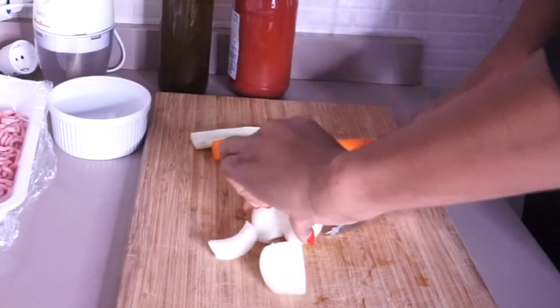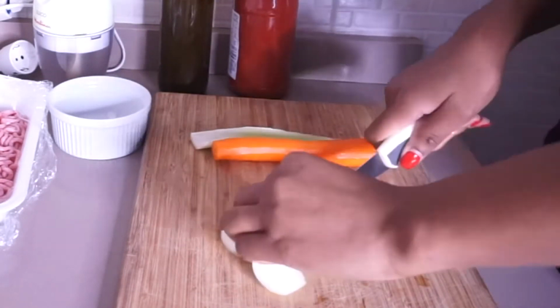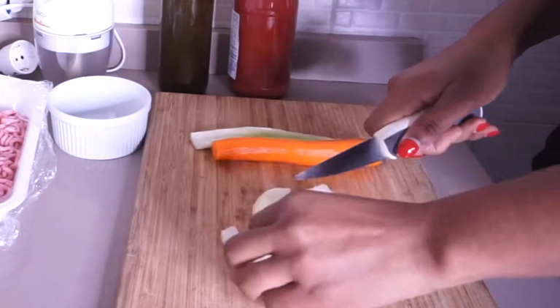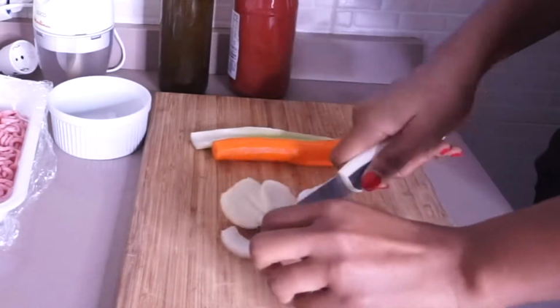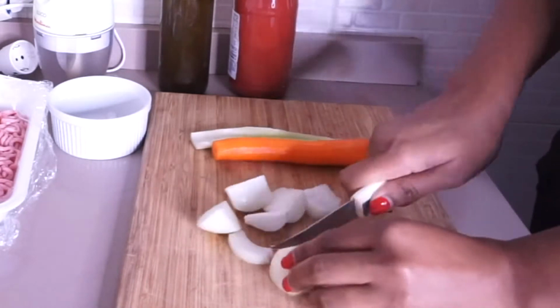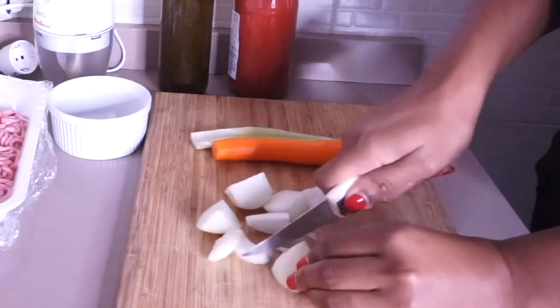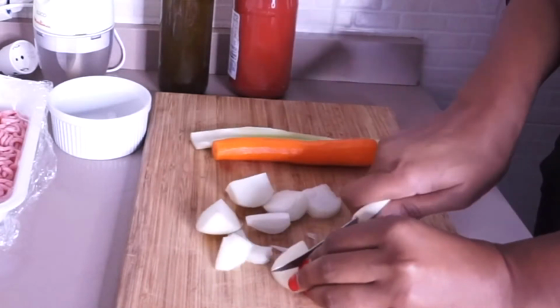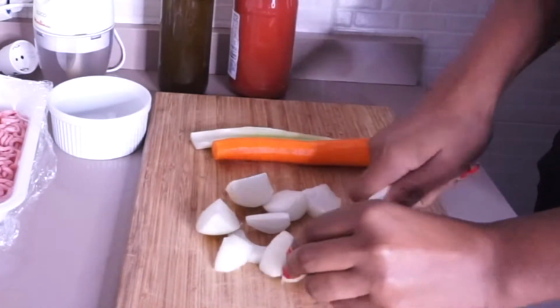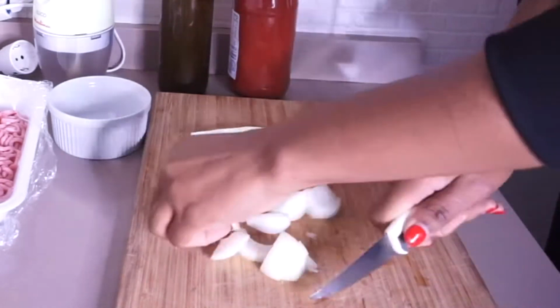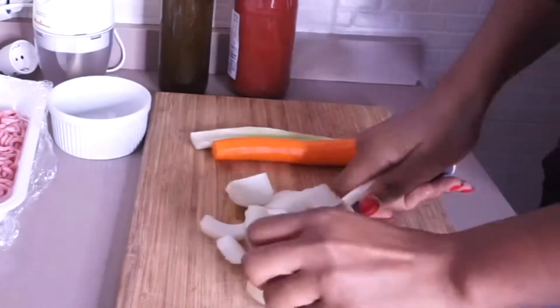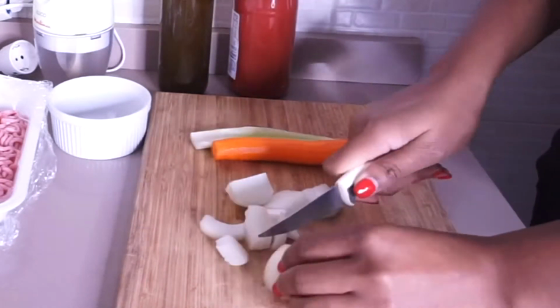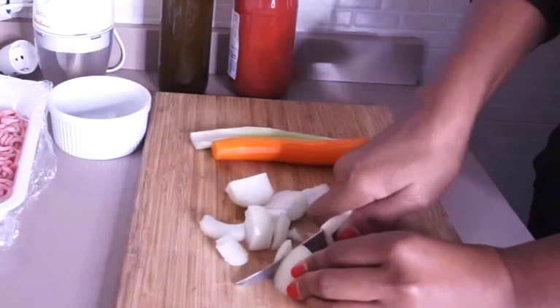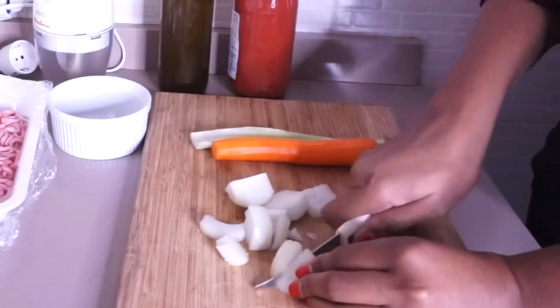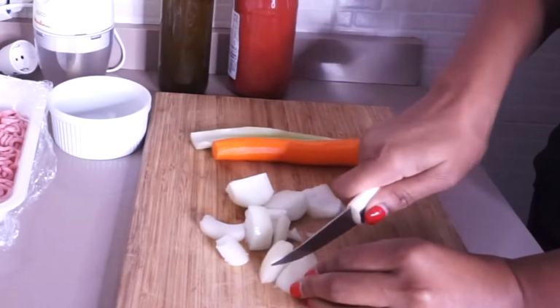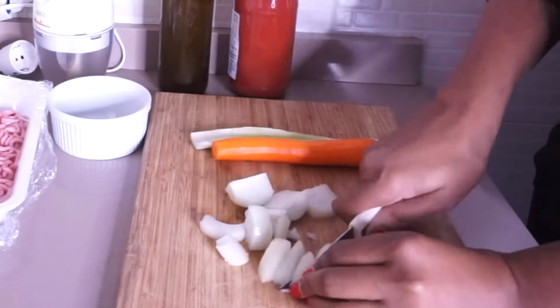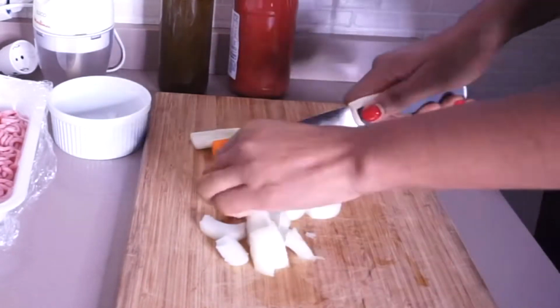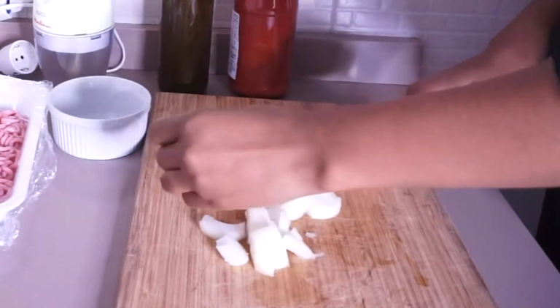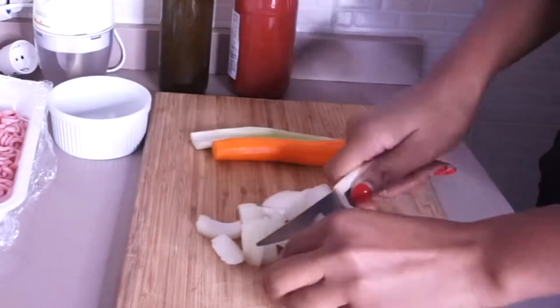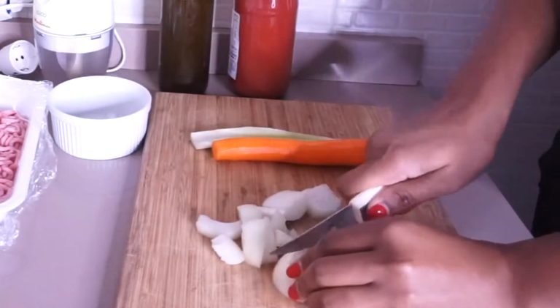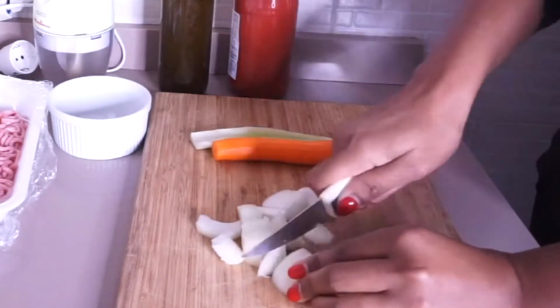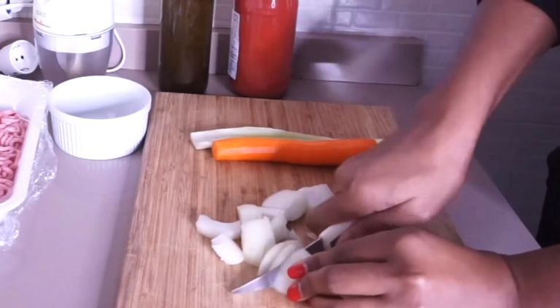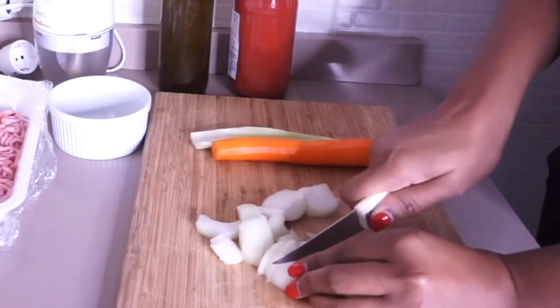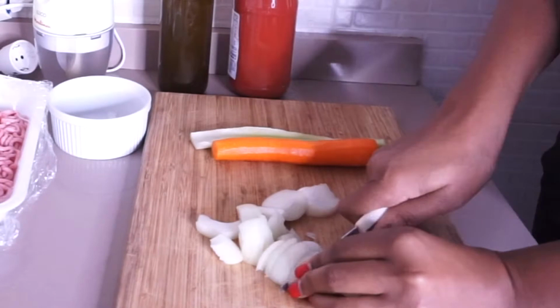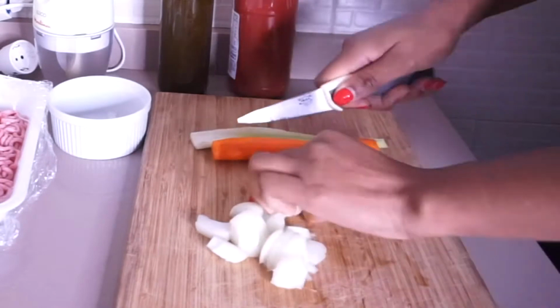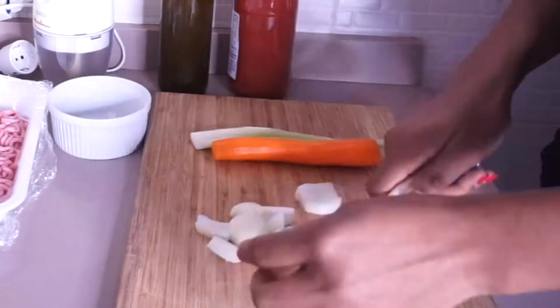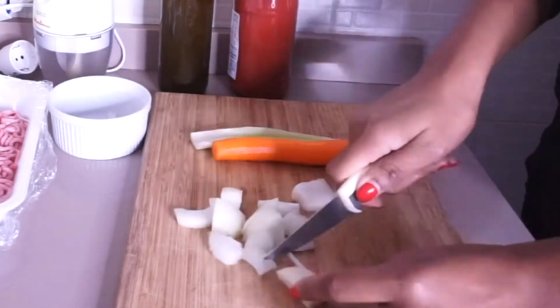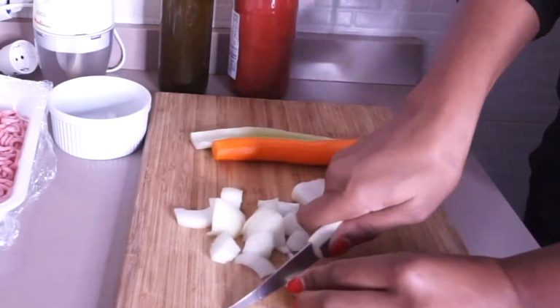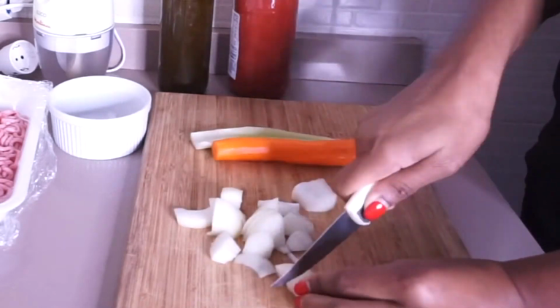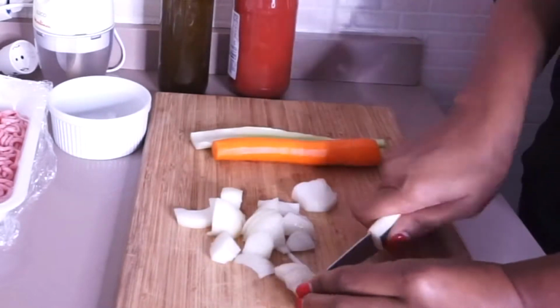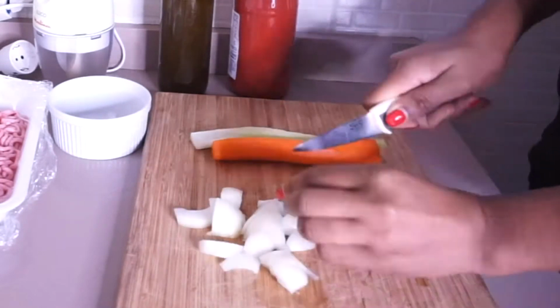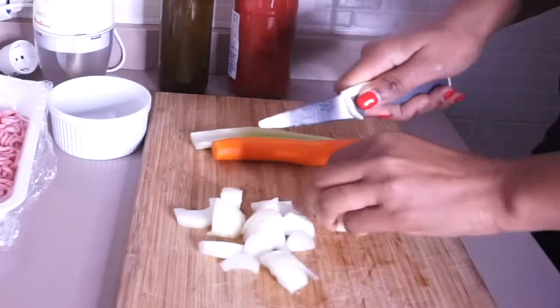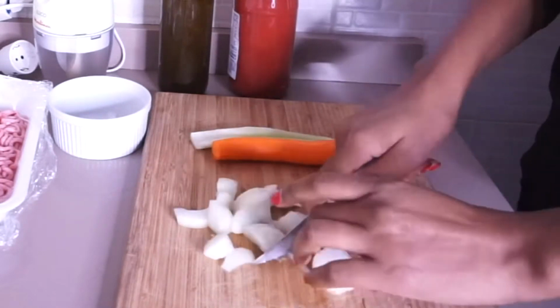The first thing I'm going to do is chop the onion, carrots, and celery. I'm going to blend them, but you can actually use a knife to do that.